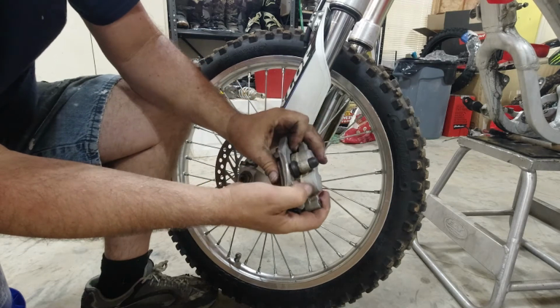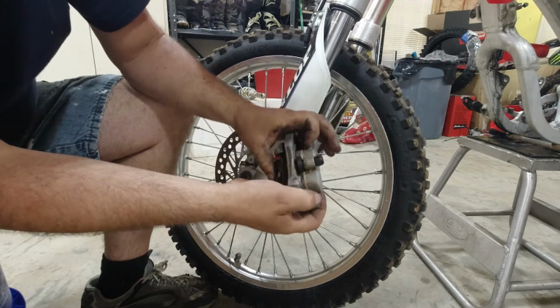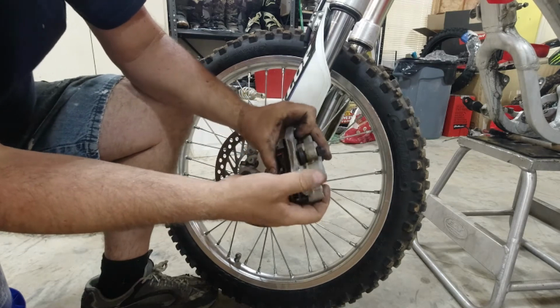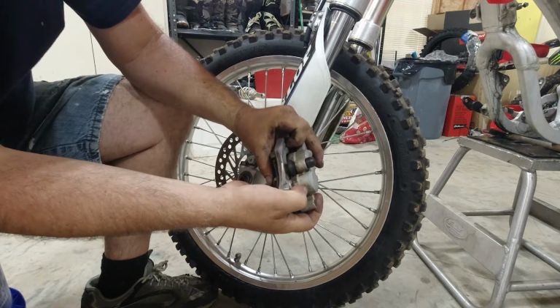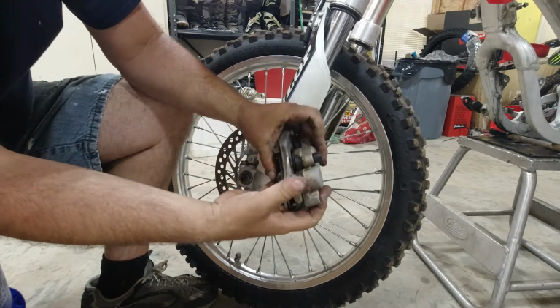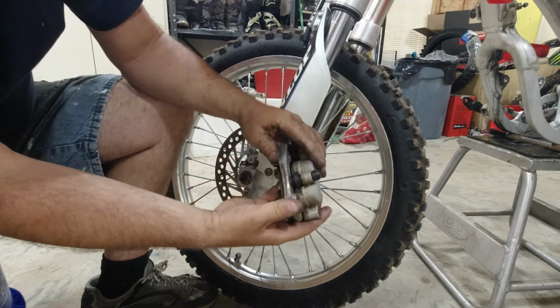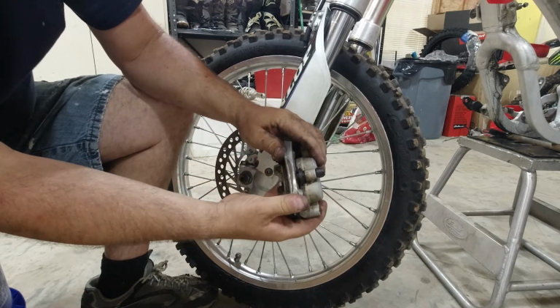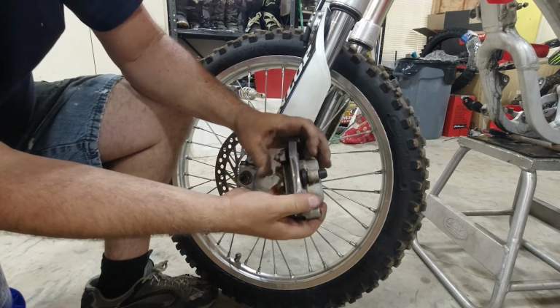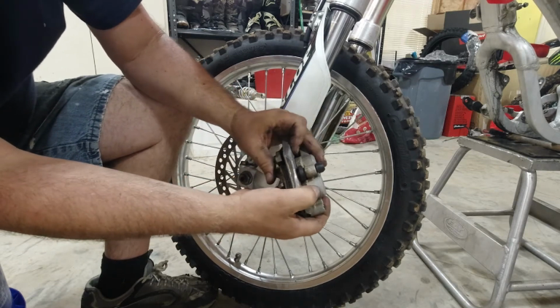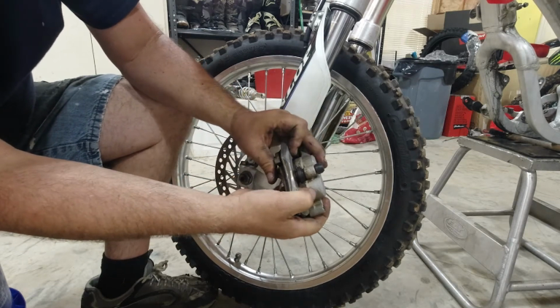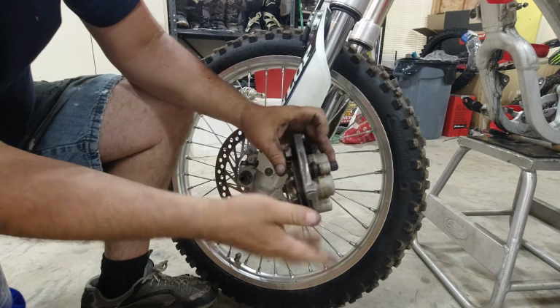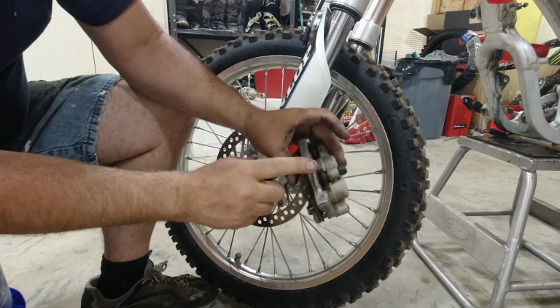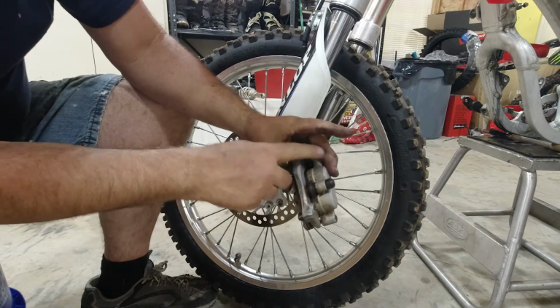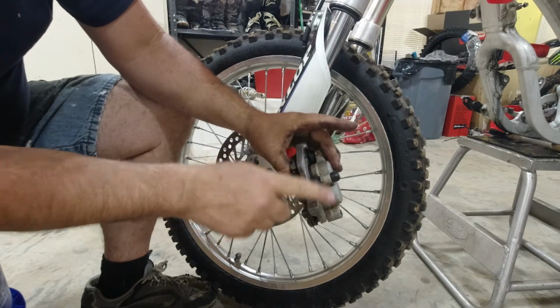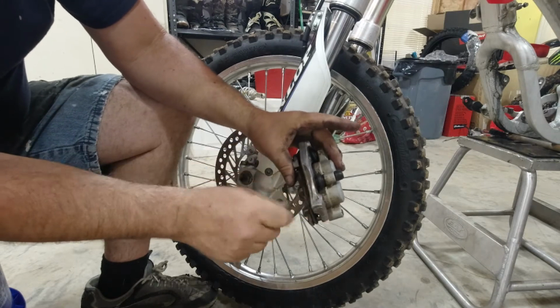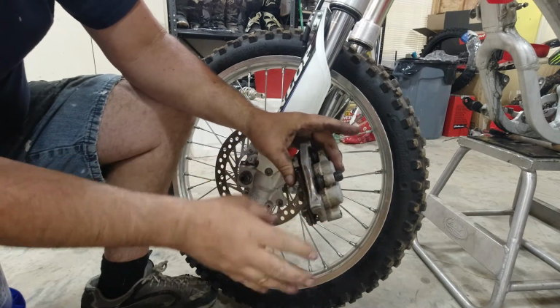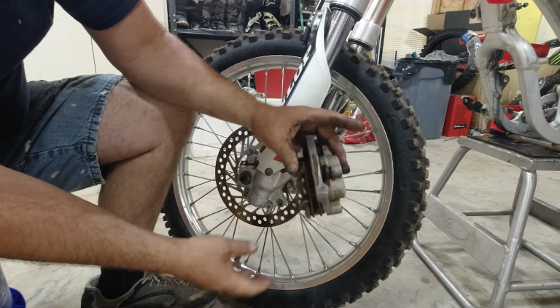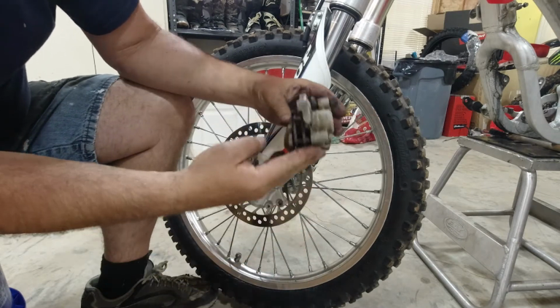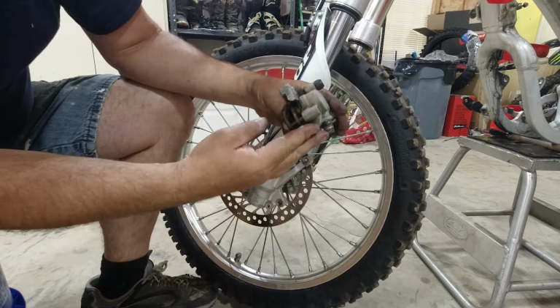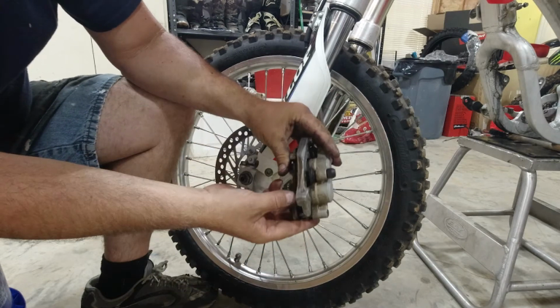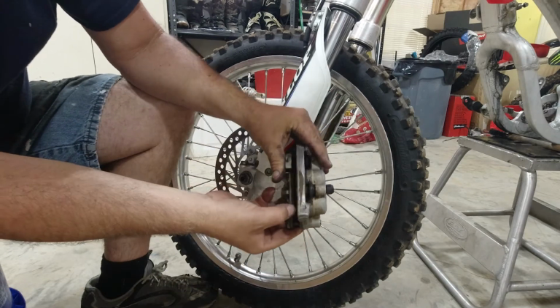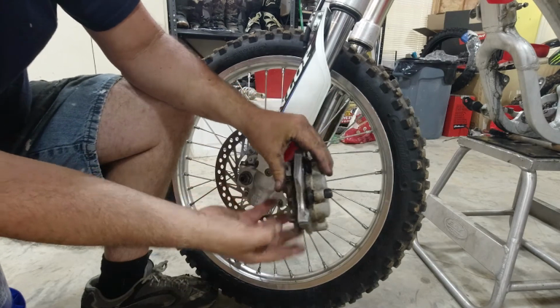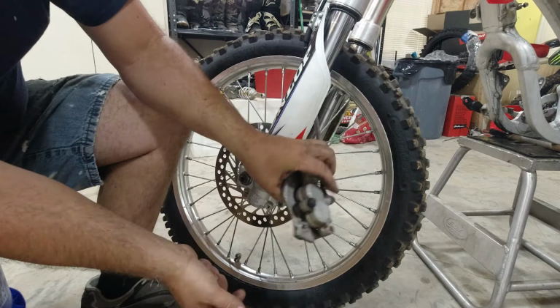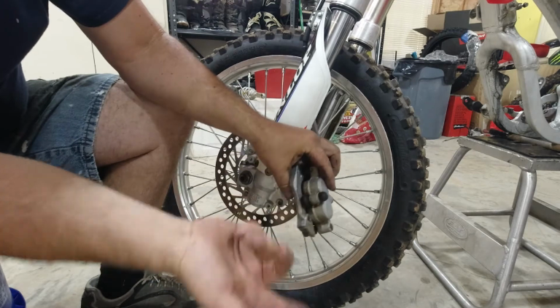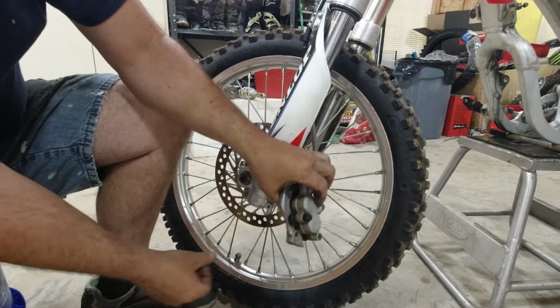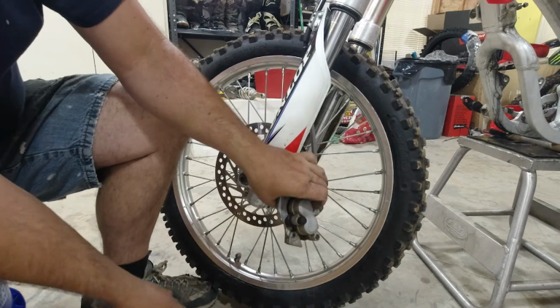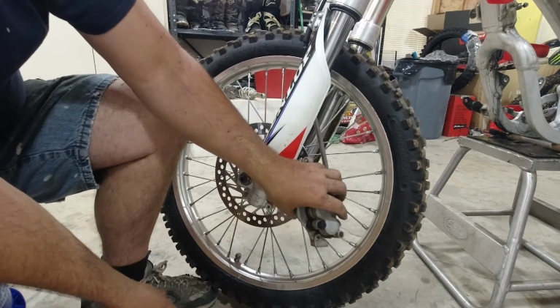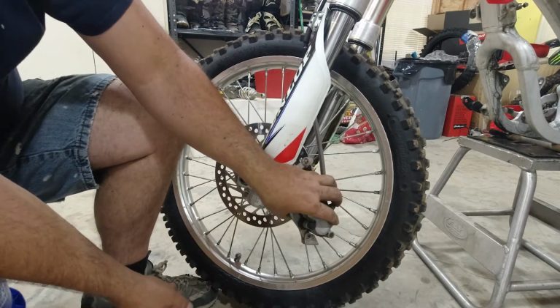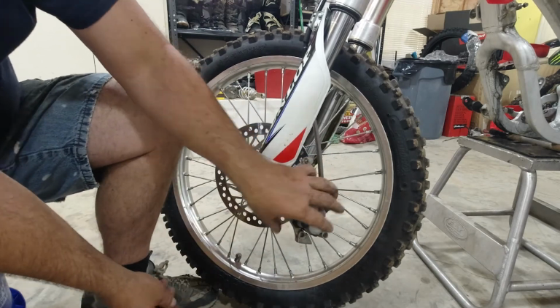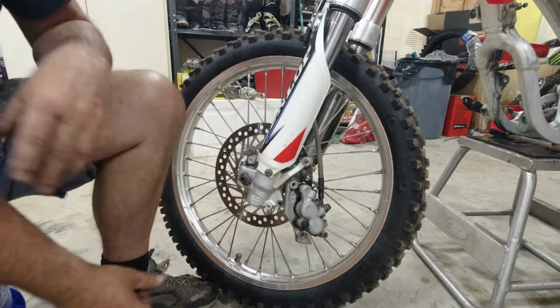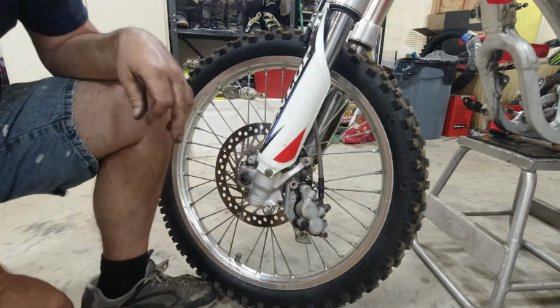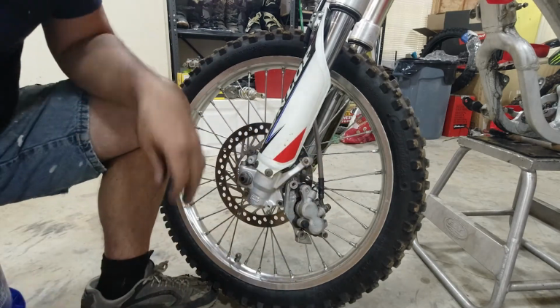While you have the caliper off, make sure it moves free — the slides move free. If not, then you're going to have to get into cleaning and potentially rebuilding the caliper. The pads look good on this one, the slides are good, so we are going to leave it alone.